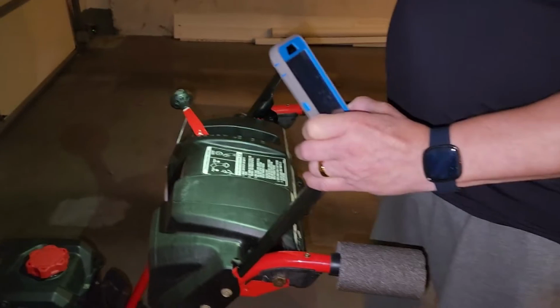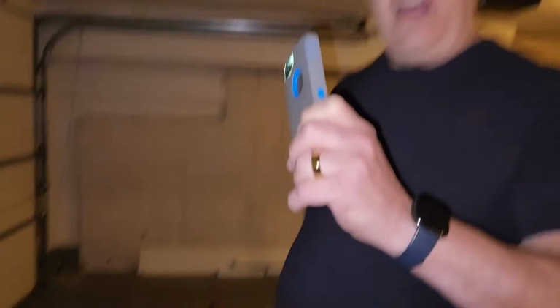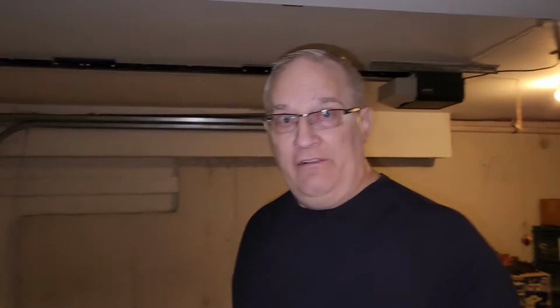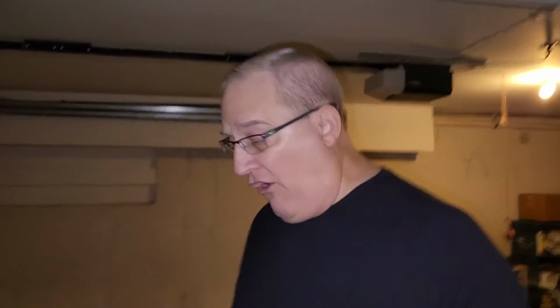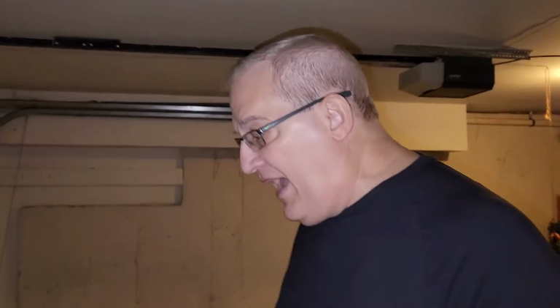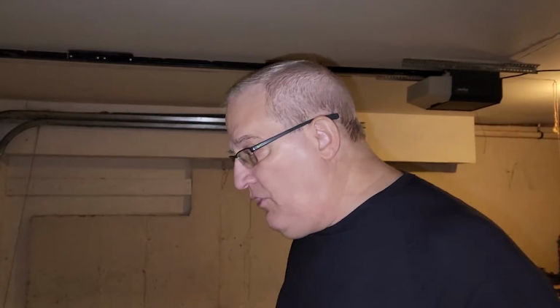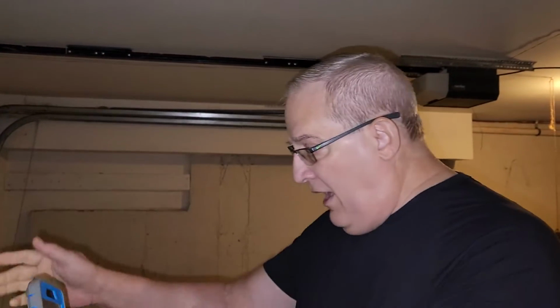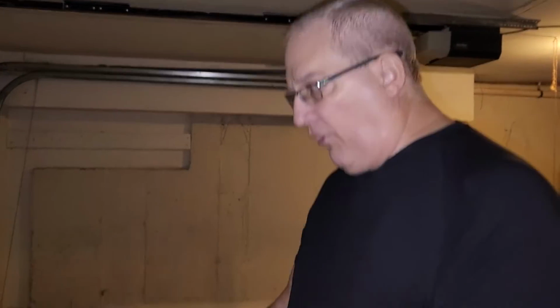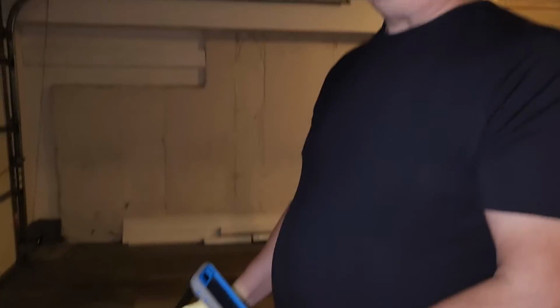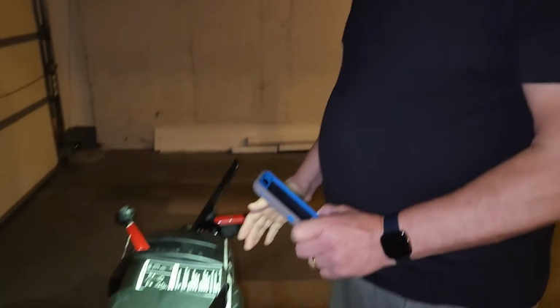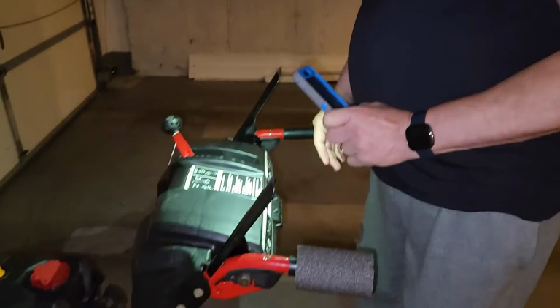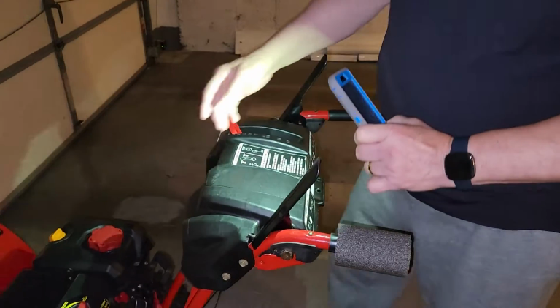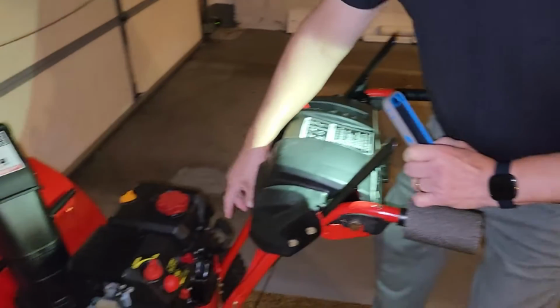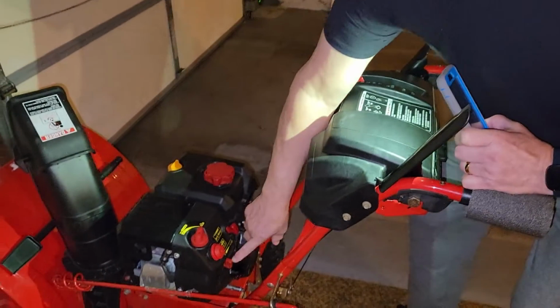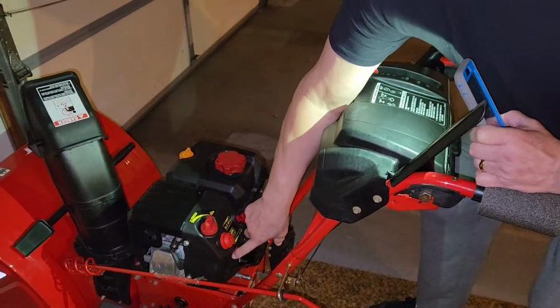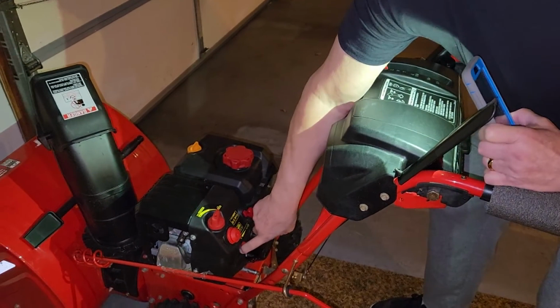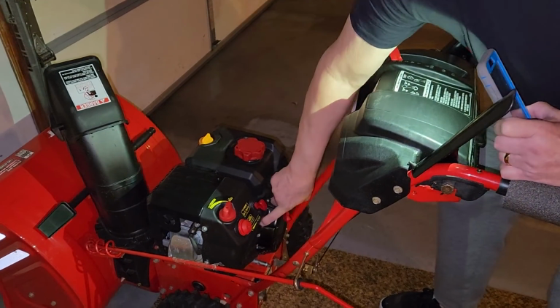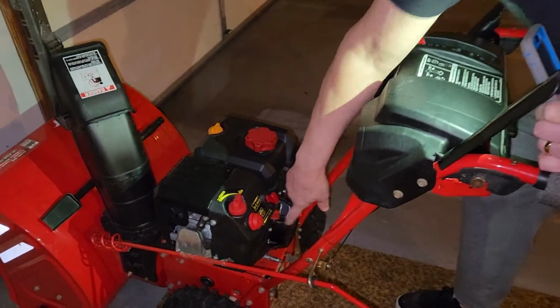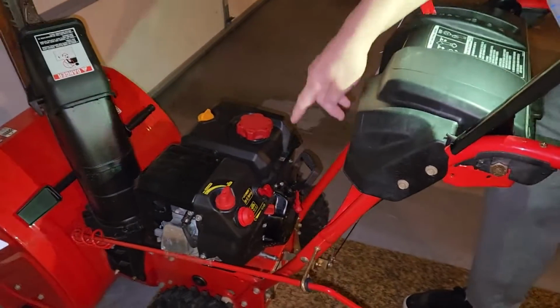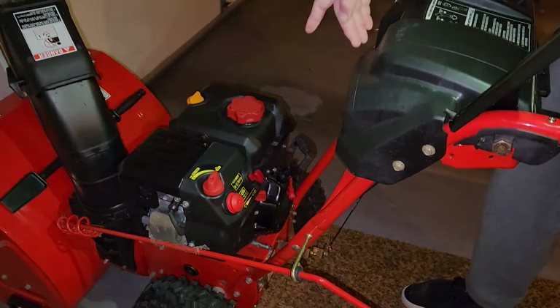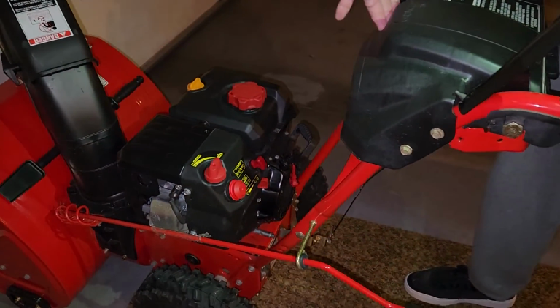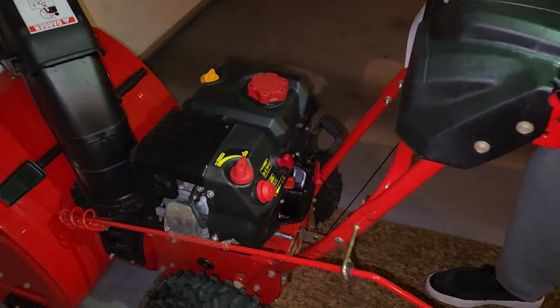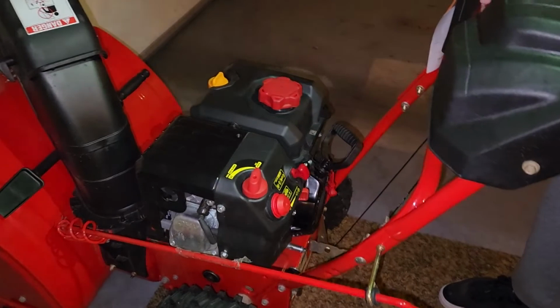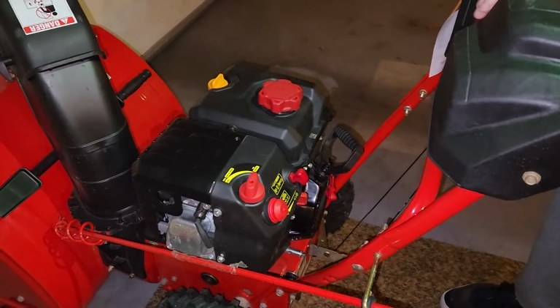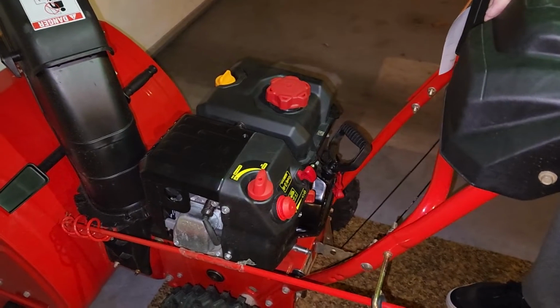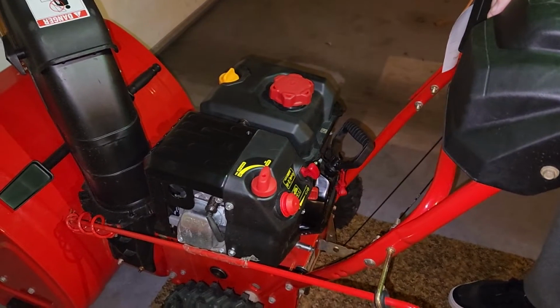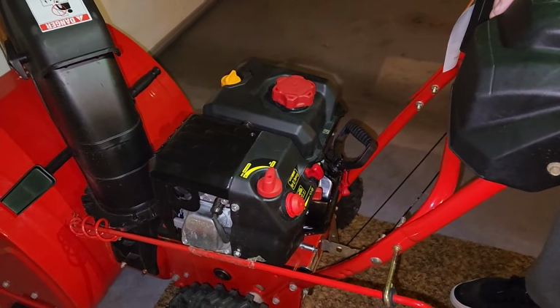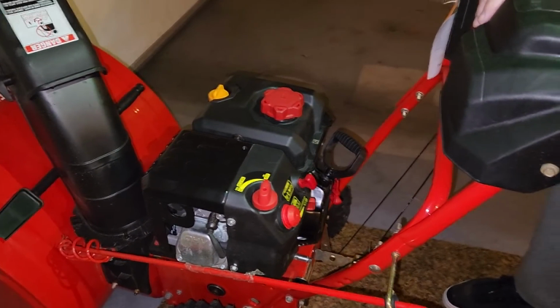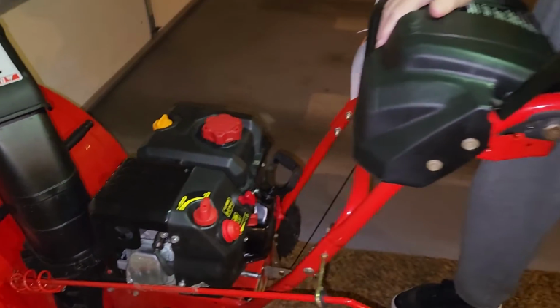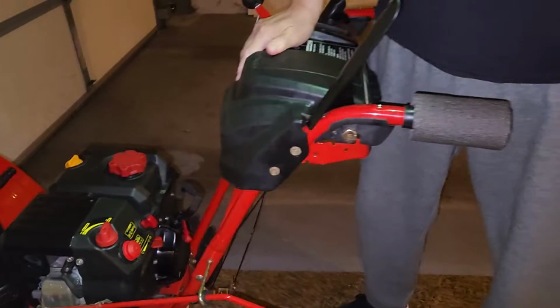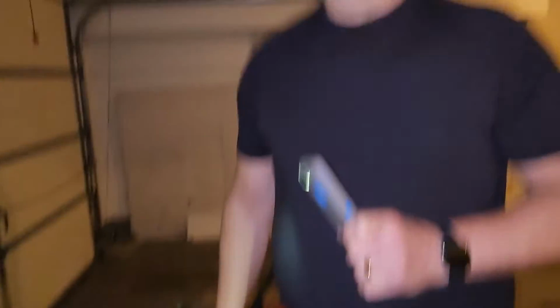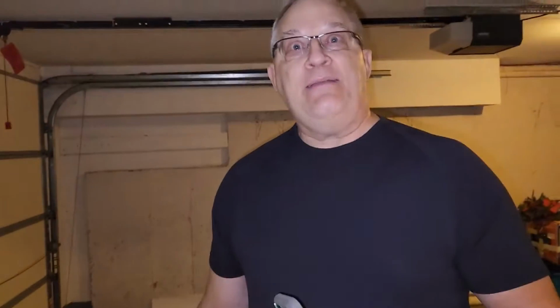When you're done, all you have to do is park your machine and then turn the throttle all the way back to the turtle and this baby will shut right down. Amen.